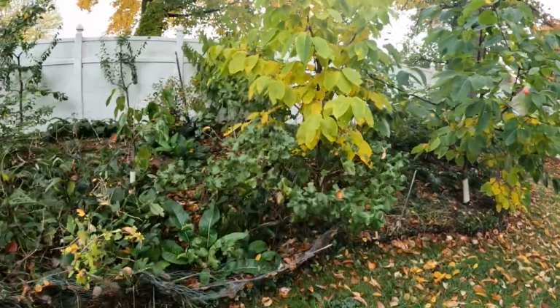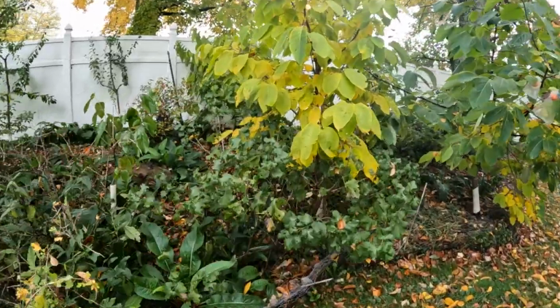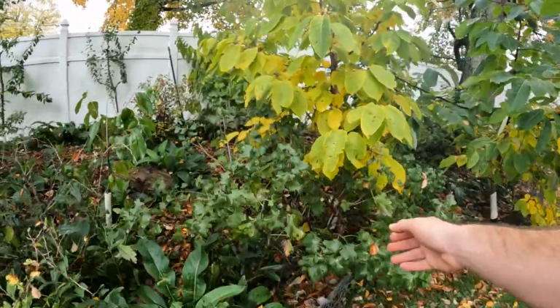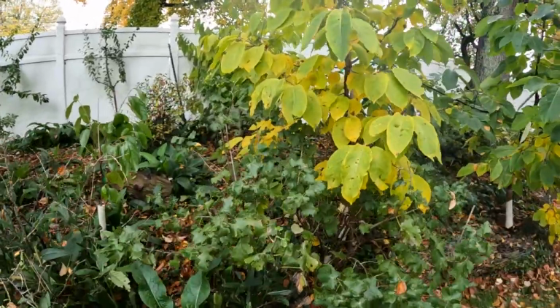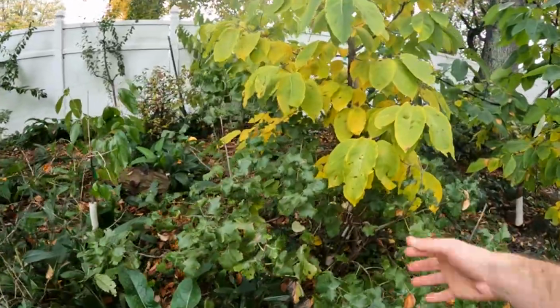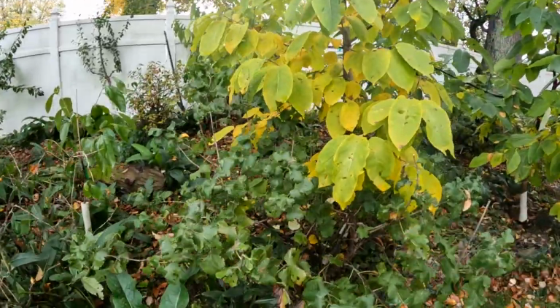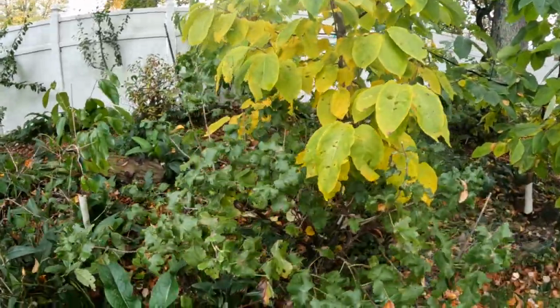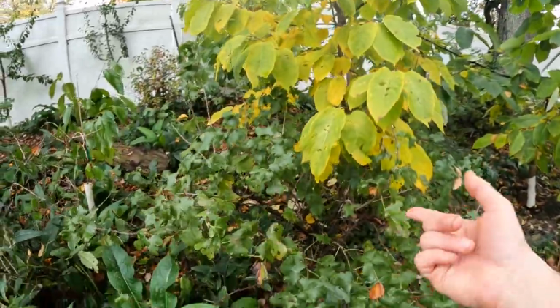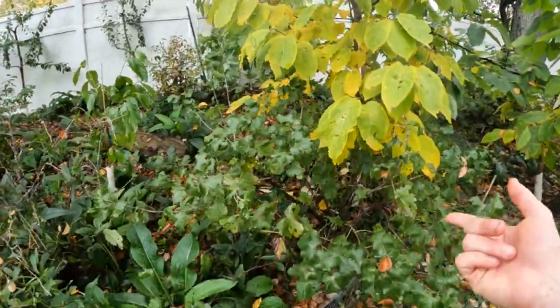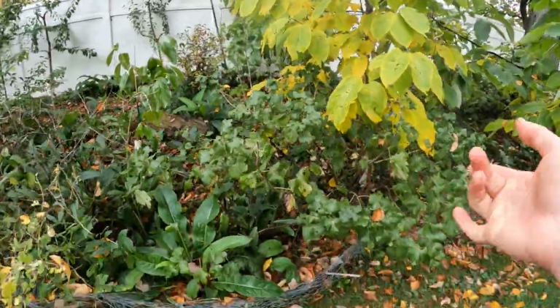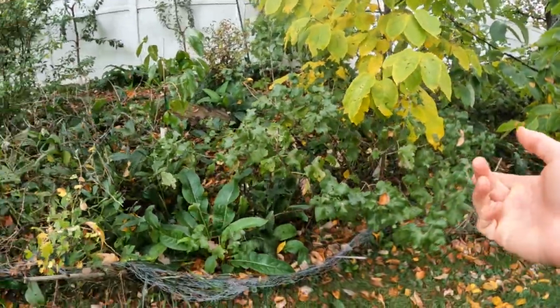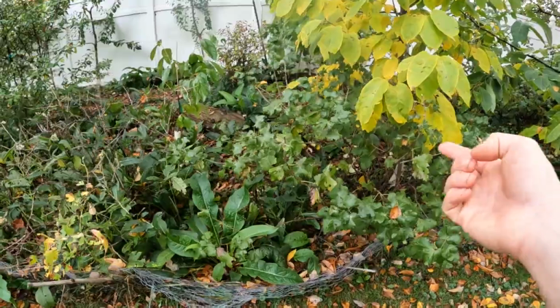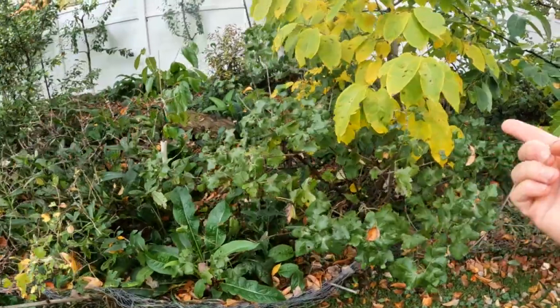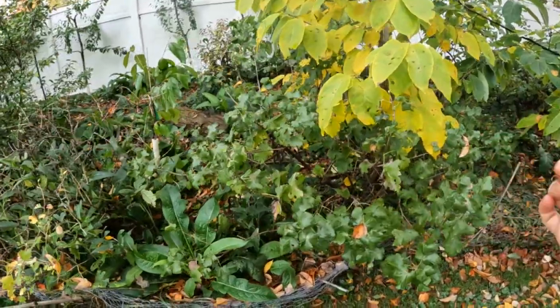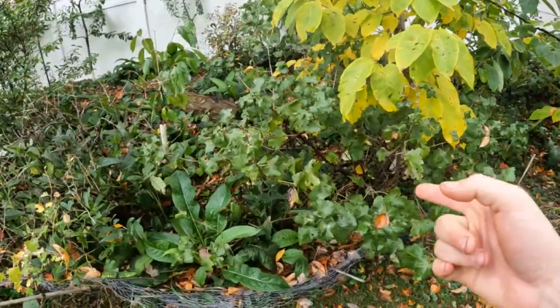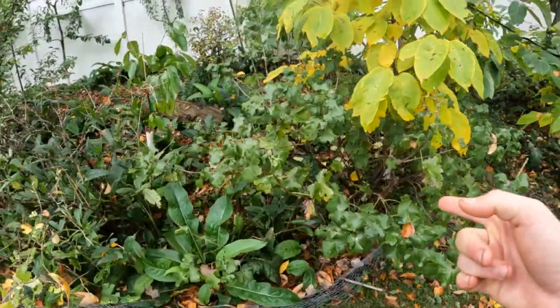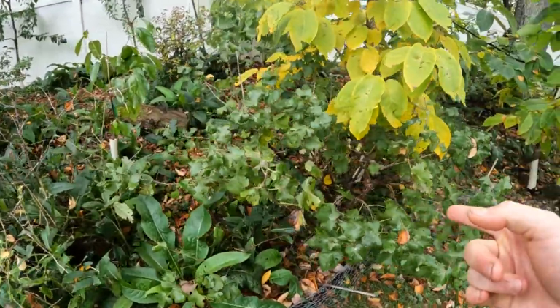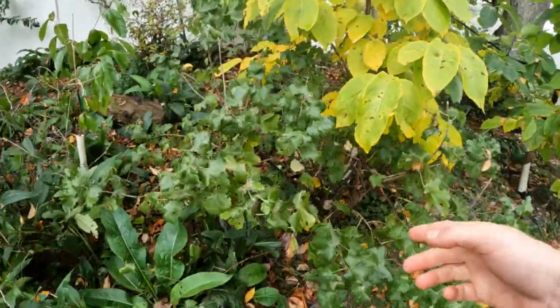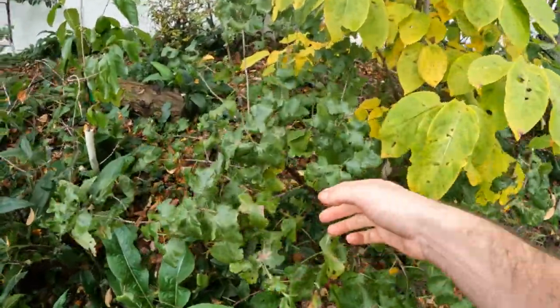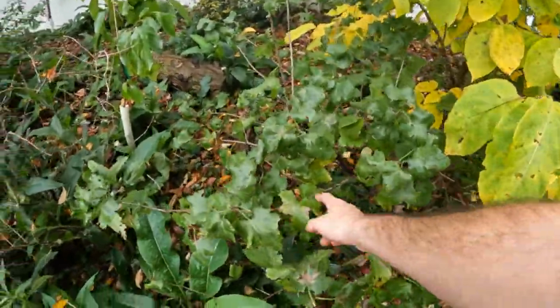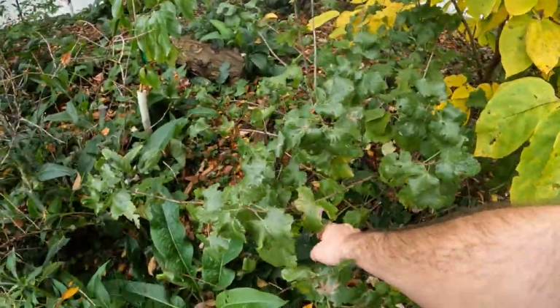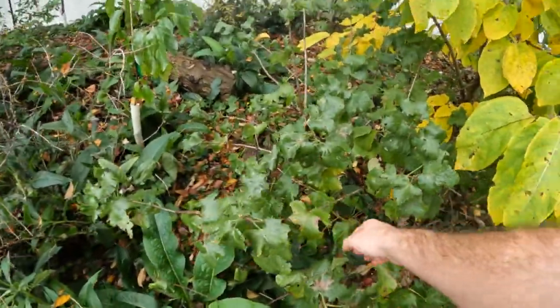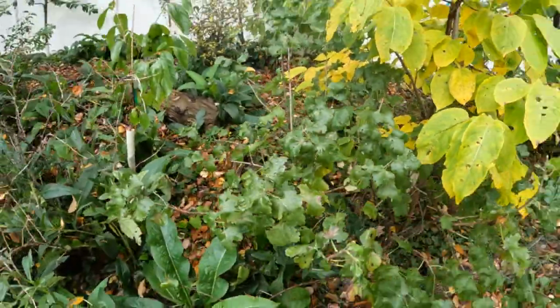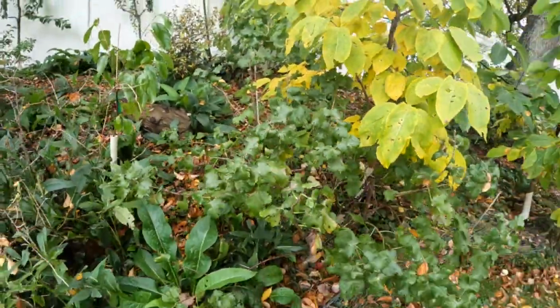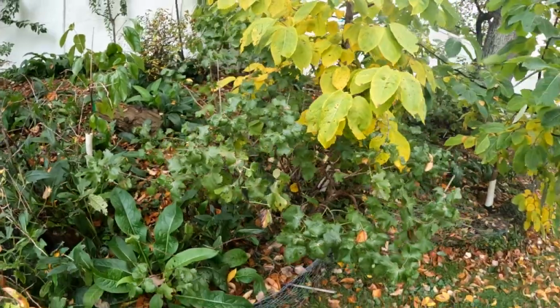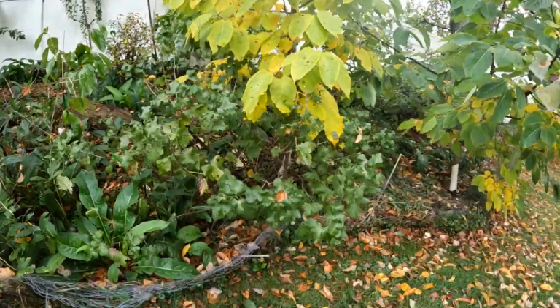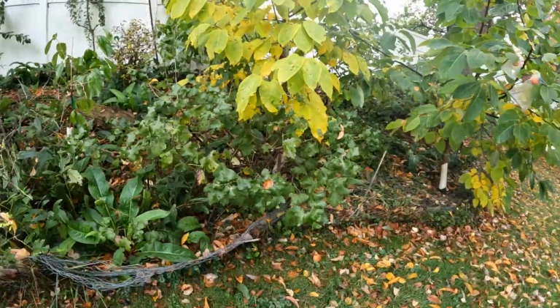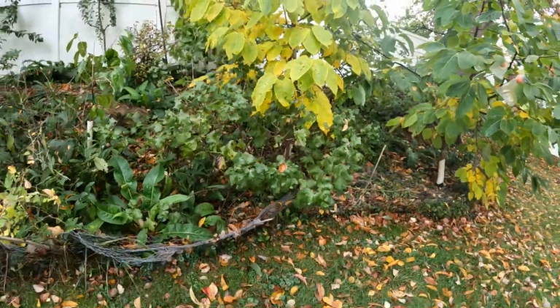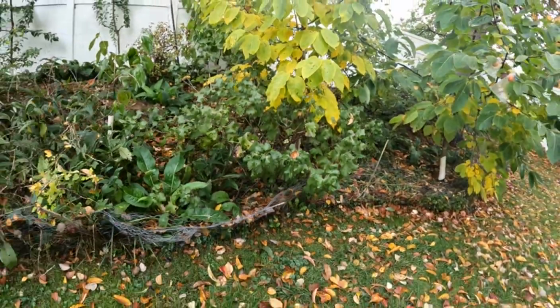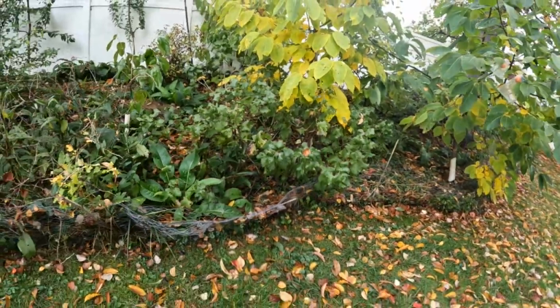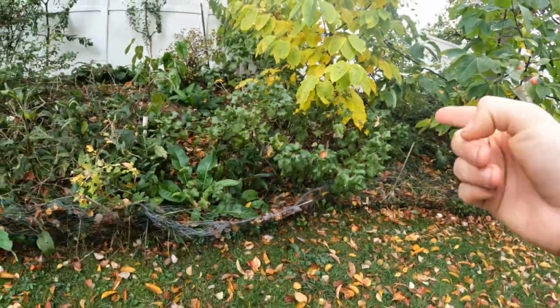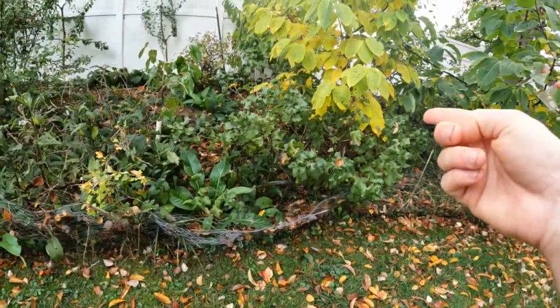This other plant here is called a yosta berry. I have two of these — two different varieties, I think there's a black and a red. I don't like this one nearly as much as the other, so we're going to remove this one, which is again going to get more light in here.